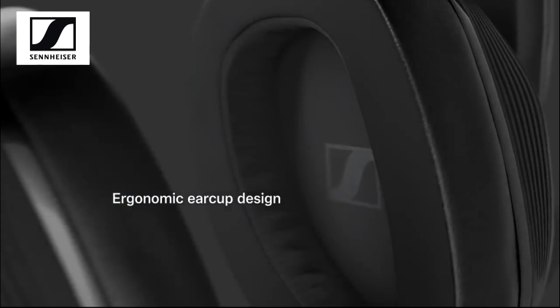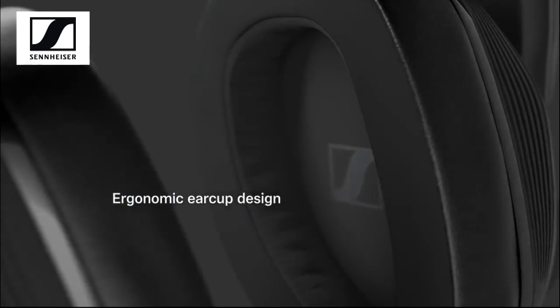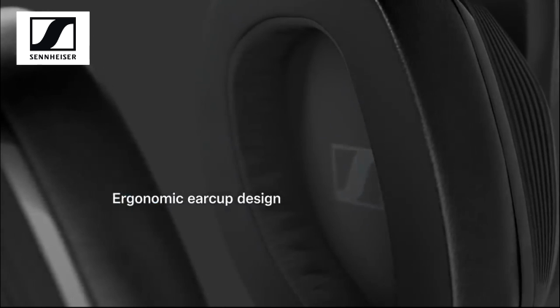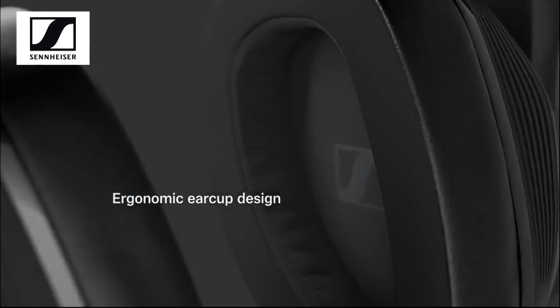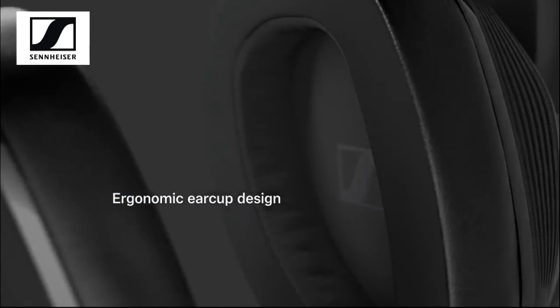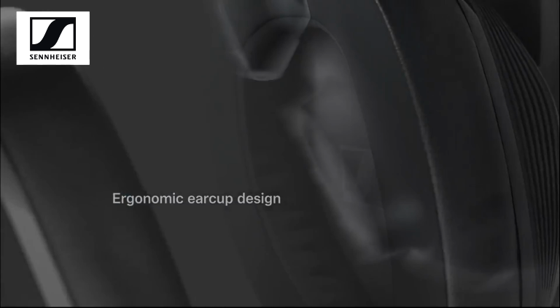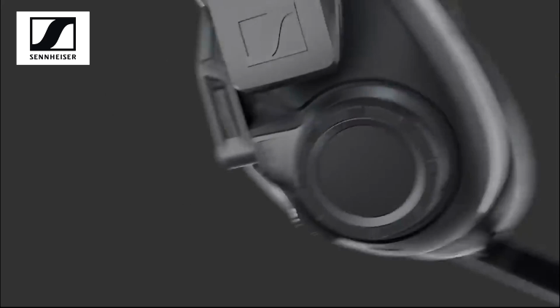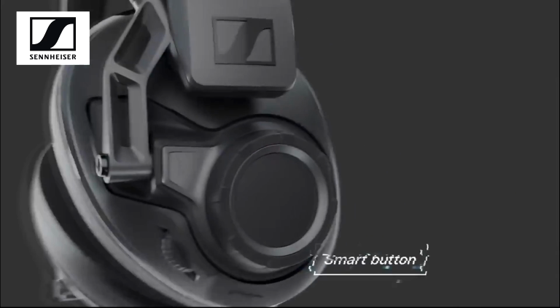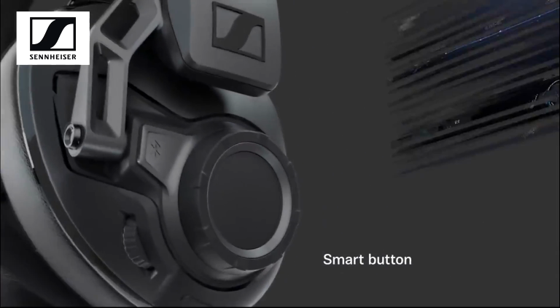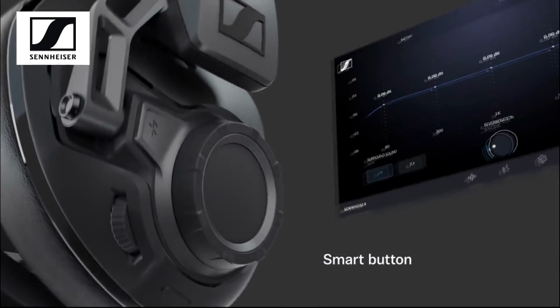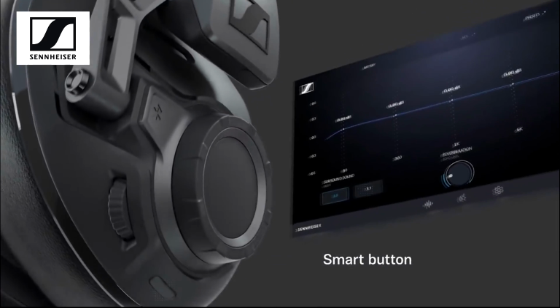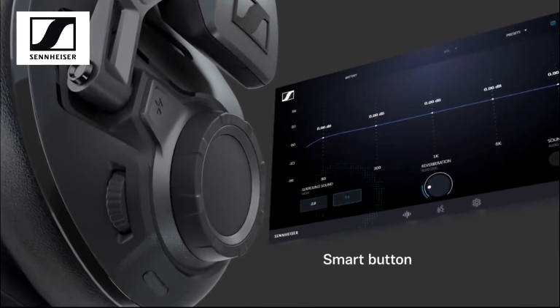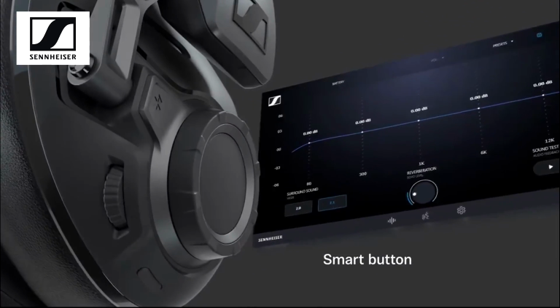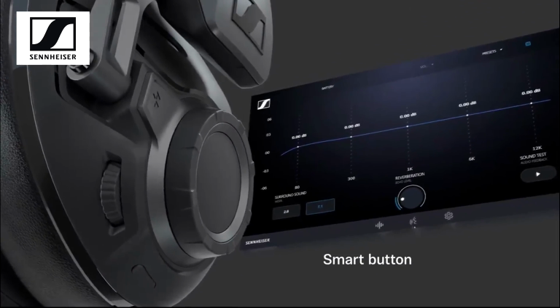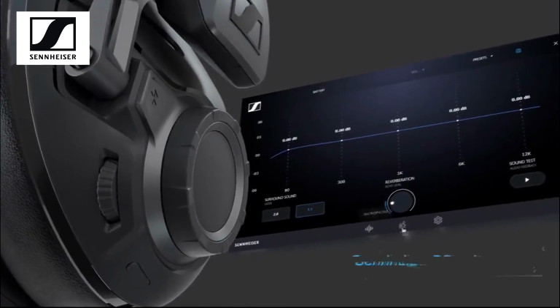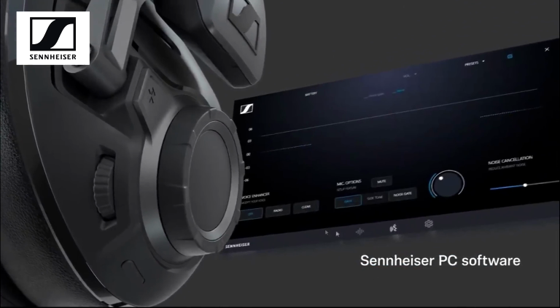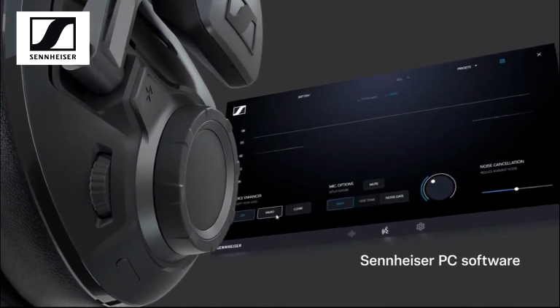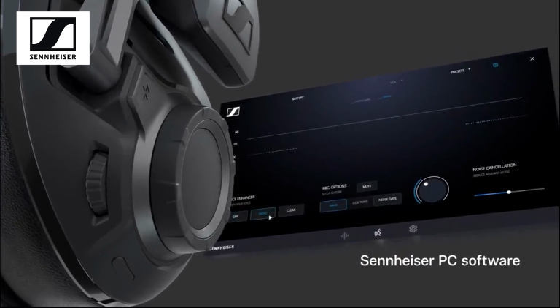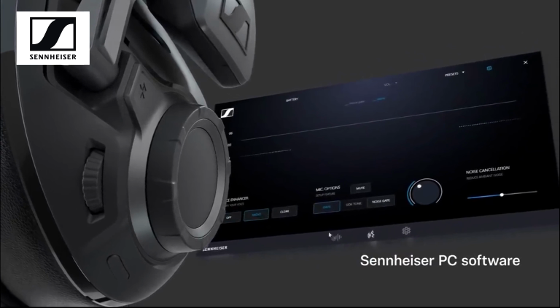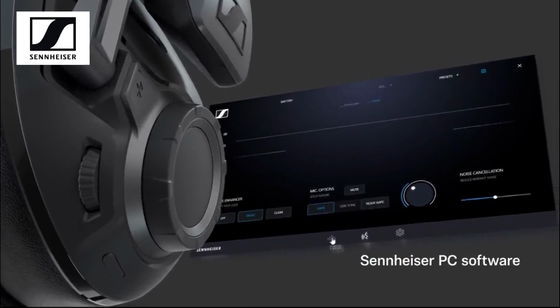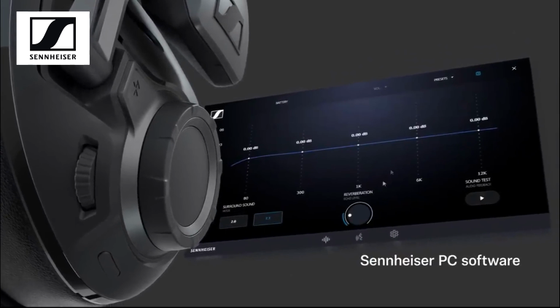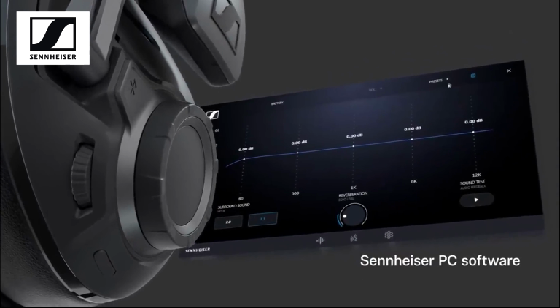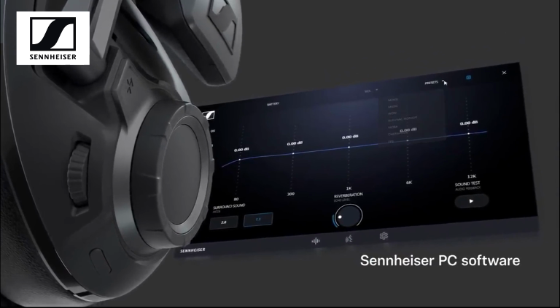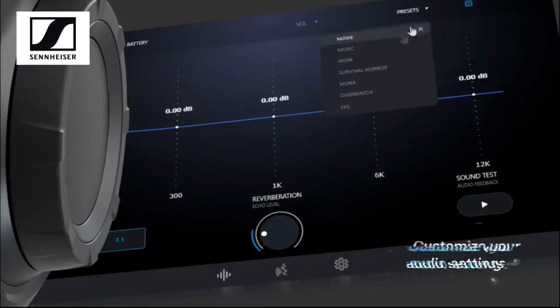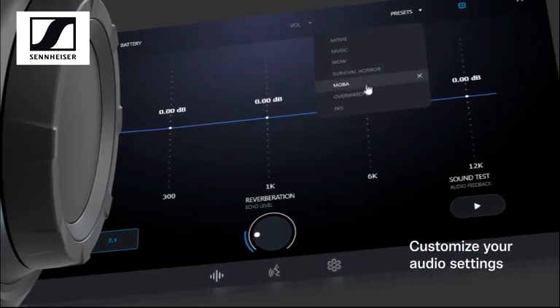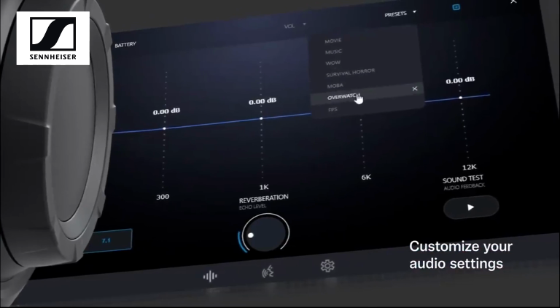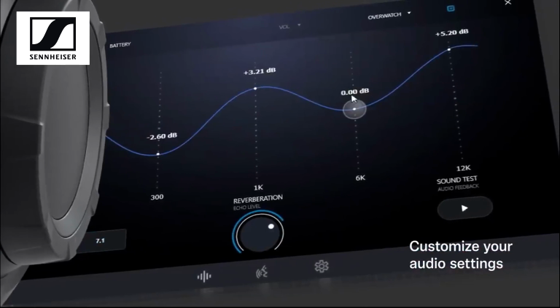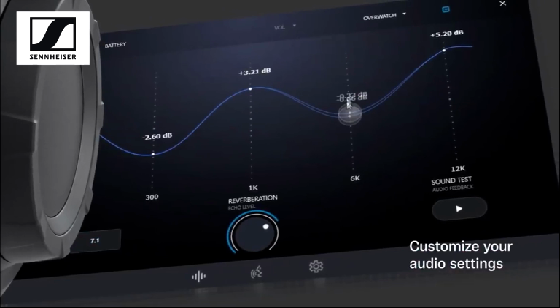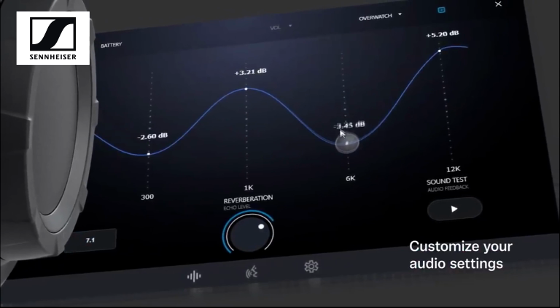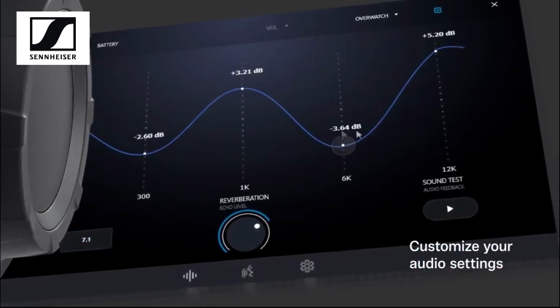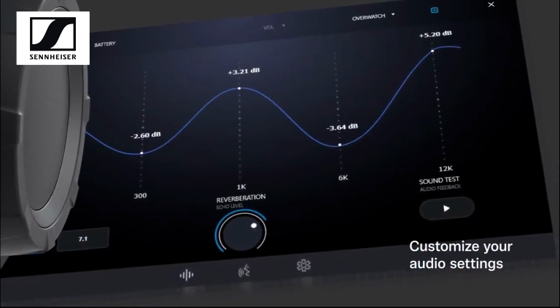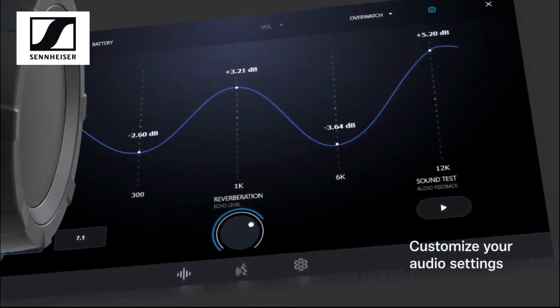The headset allows you to truly admire its sound quality. It also features volume scrolling on the side, the ability to adjust levels of voices in-game, and the option to switch between 7.1 surround sound. You can also download software for the headset to truly customize how you want it to sound.